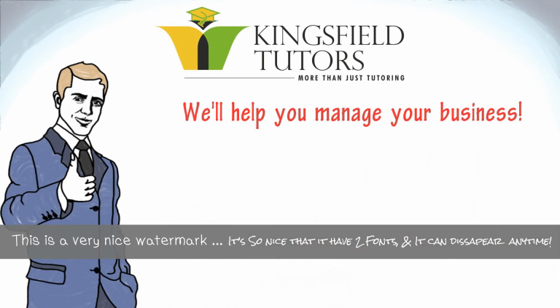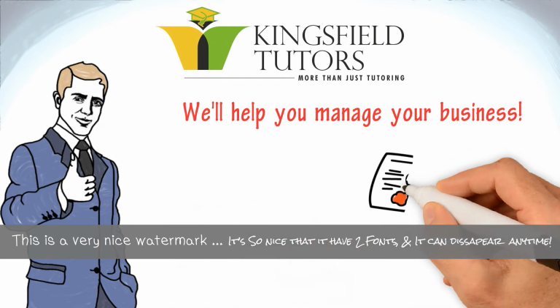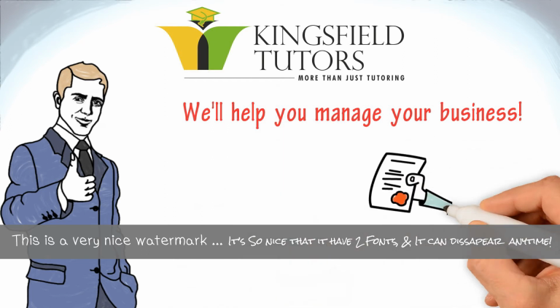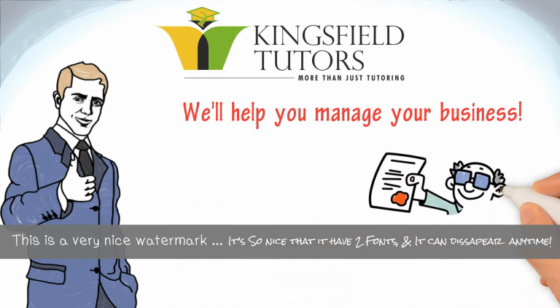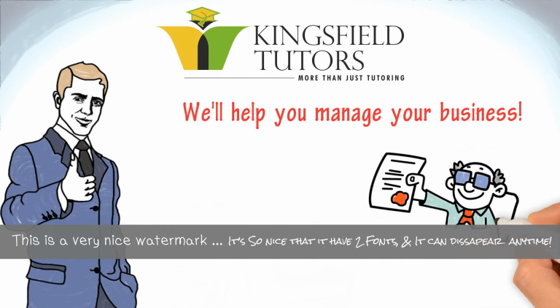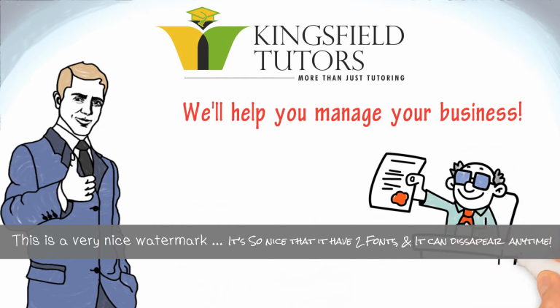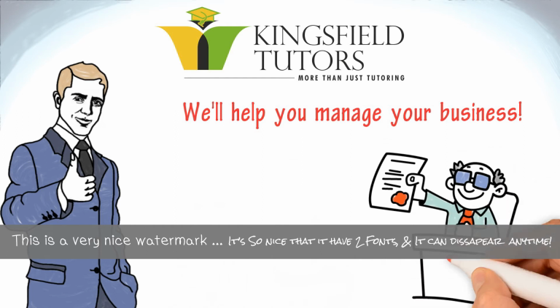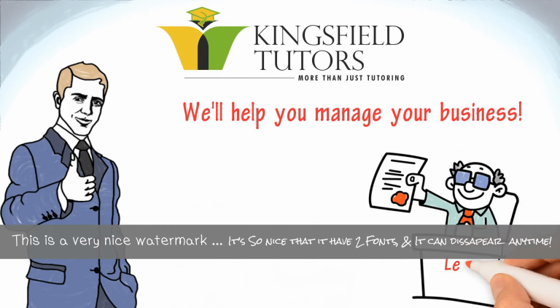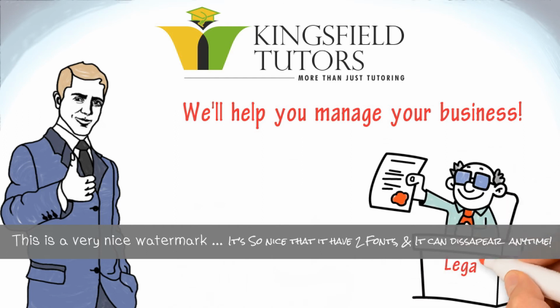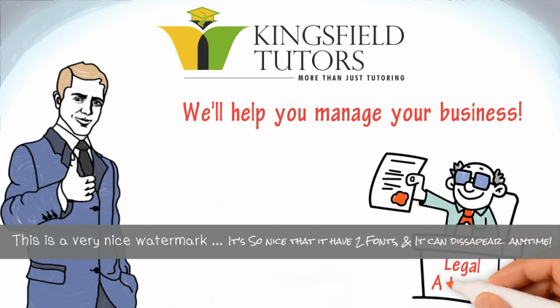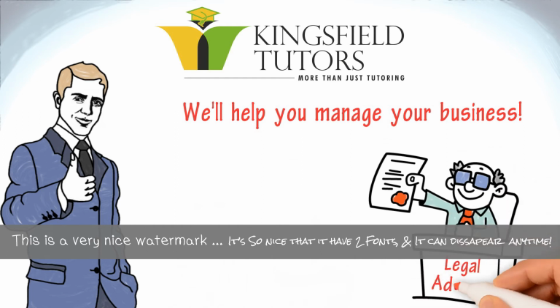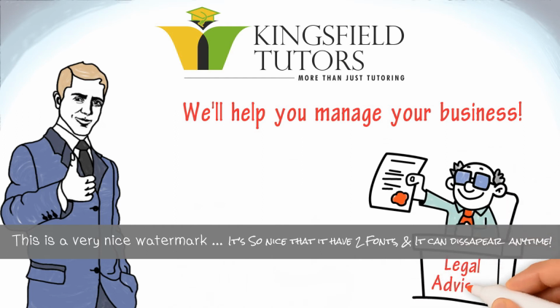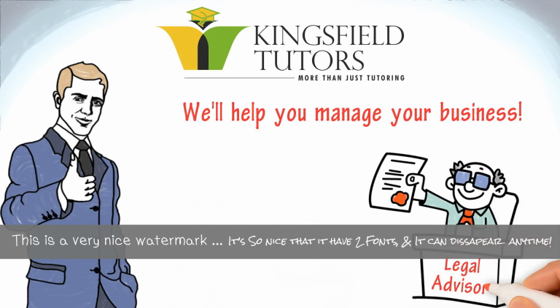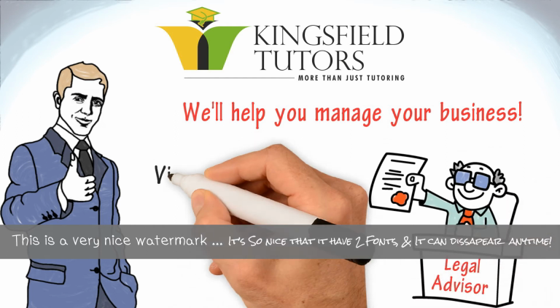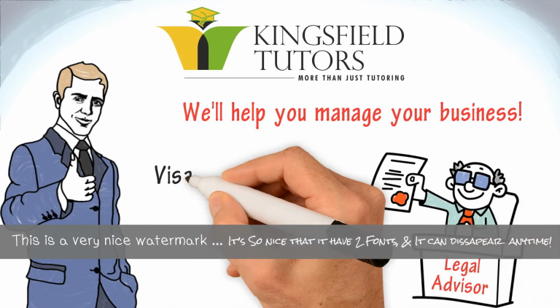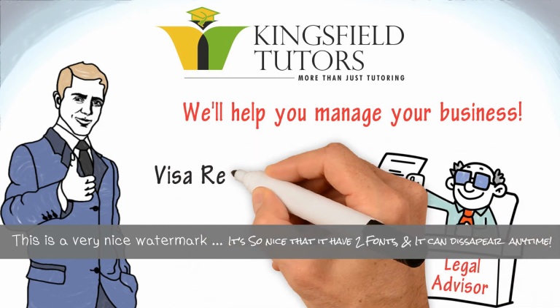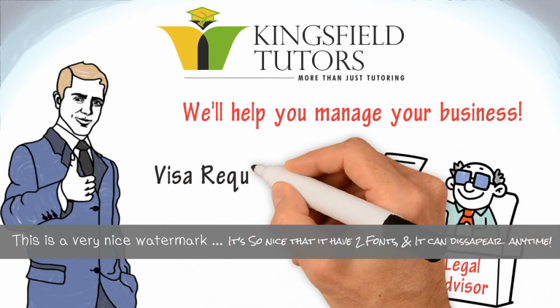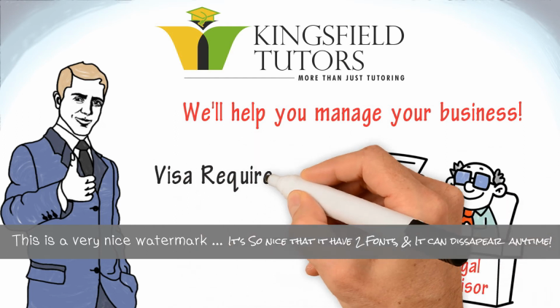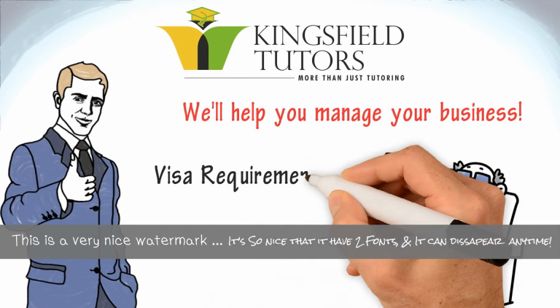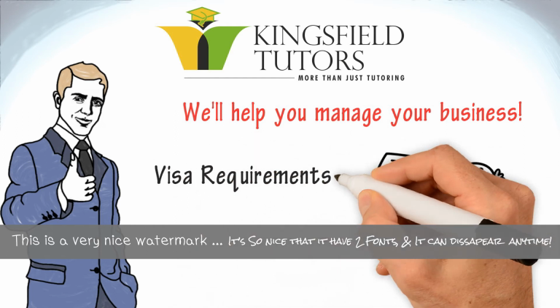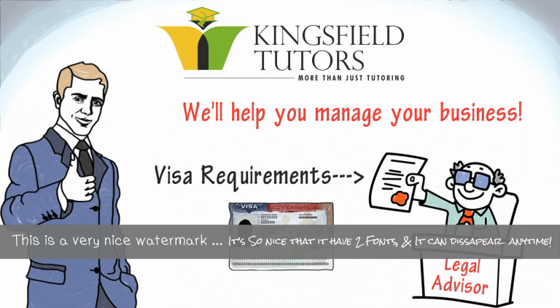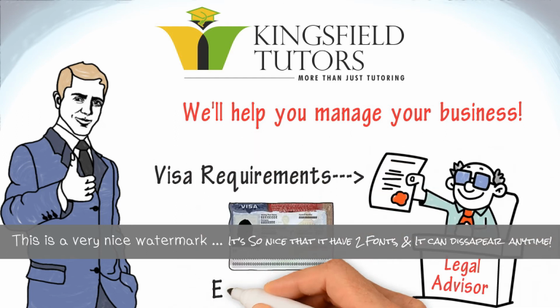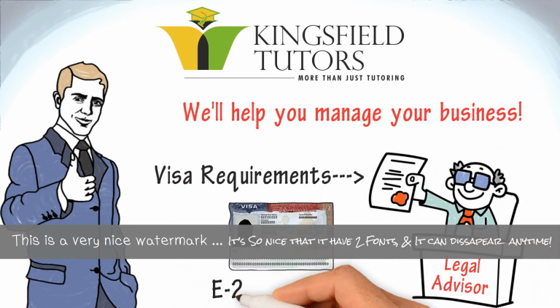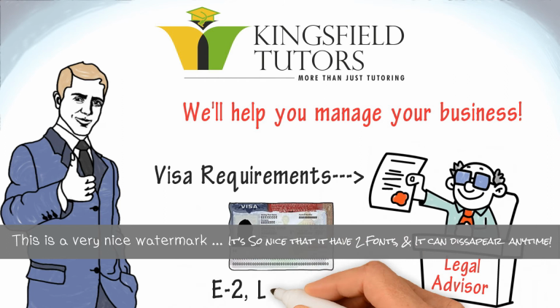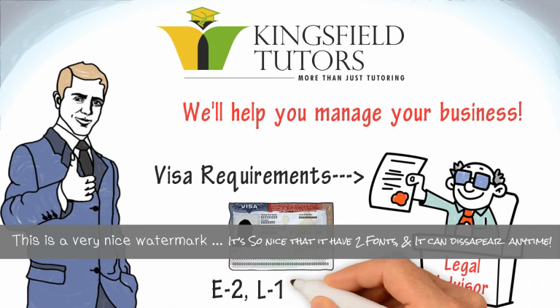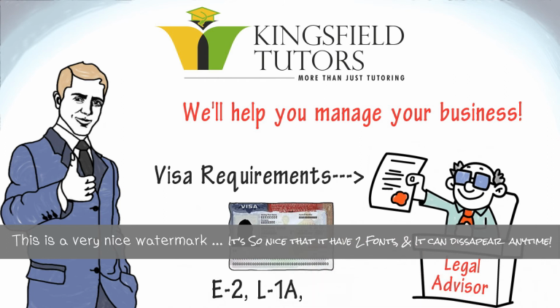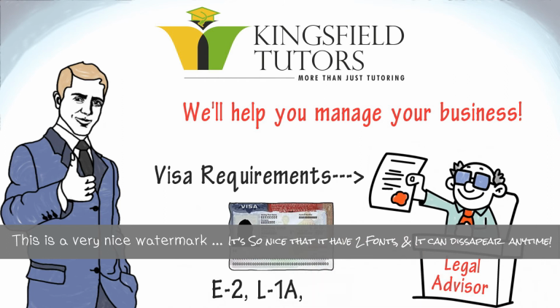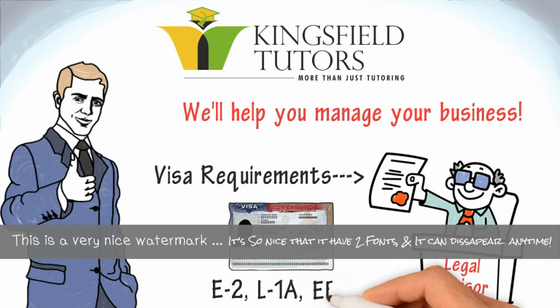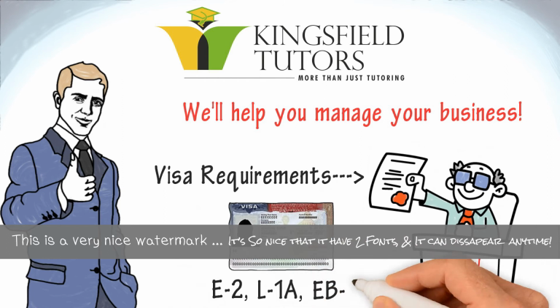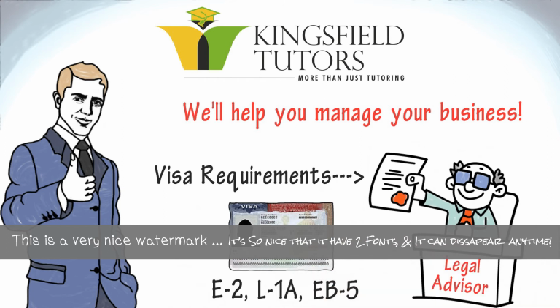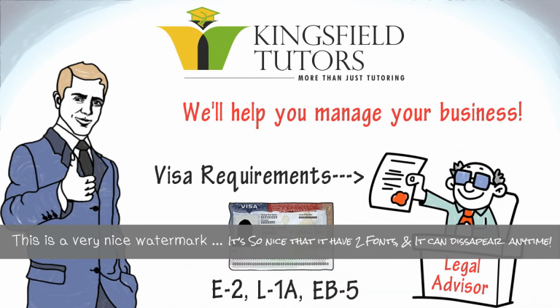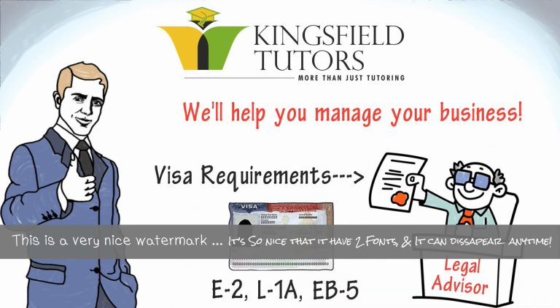Our experienced team of business and legal advisors is ready to help you meet all of the requirements for your E-2, L-1A, or EB-5 visa.